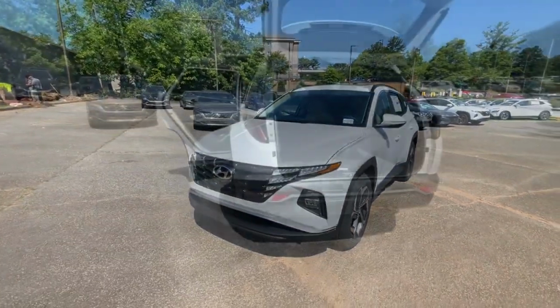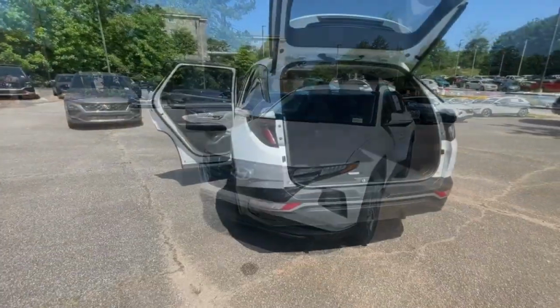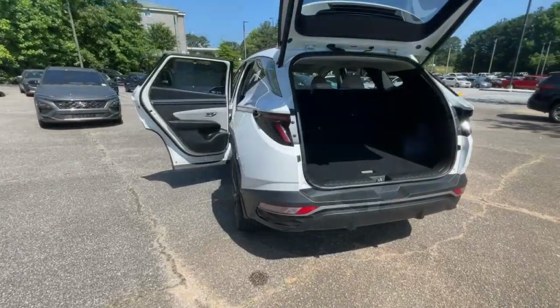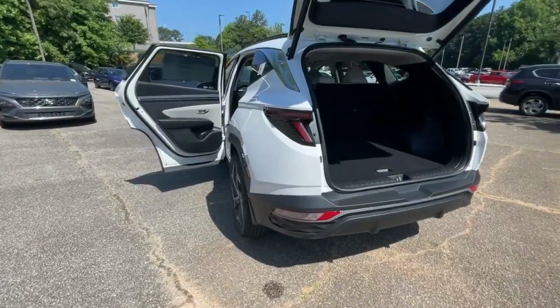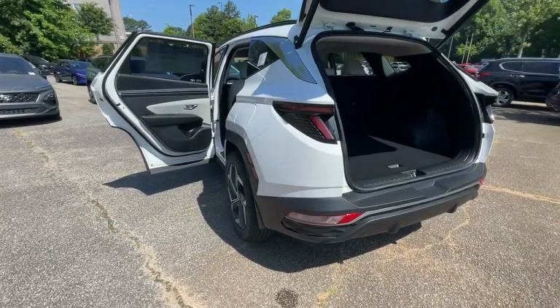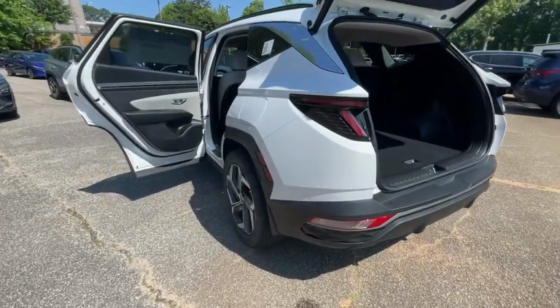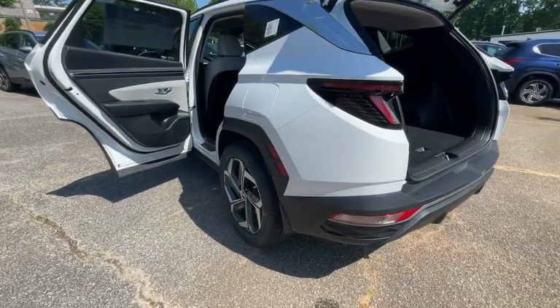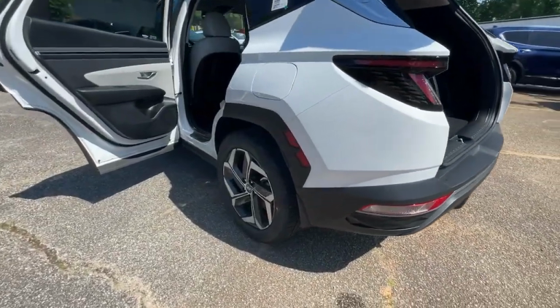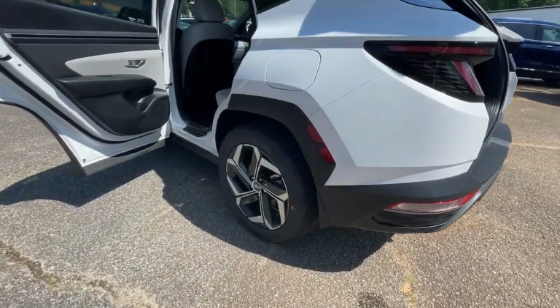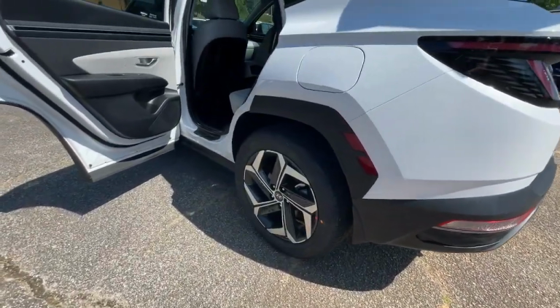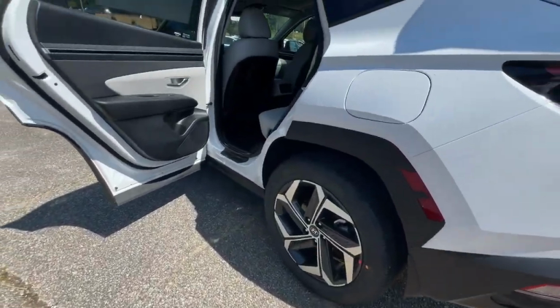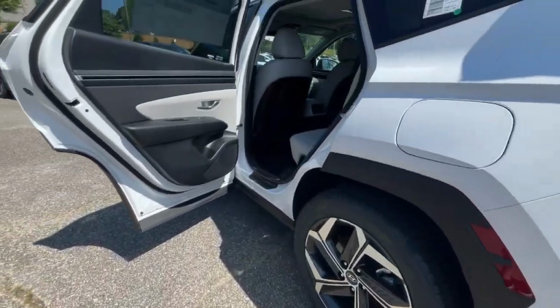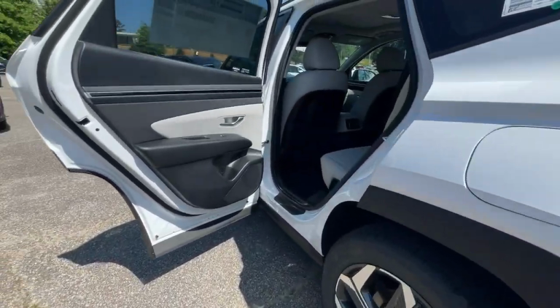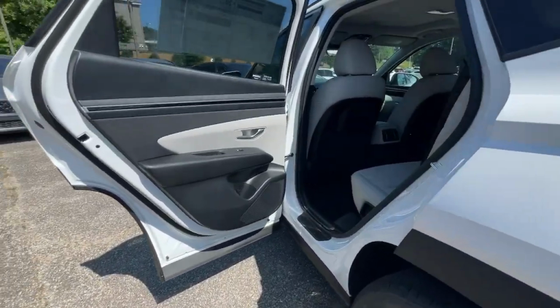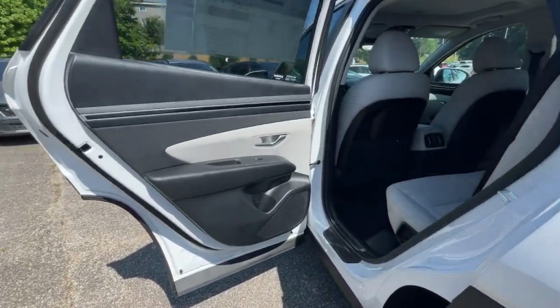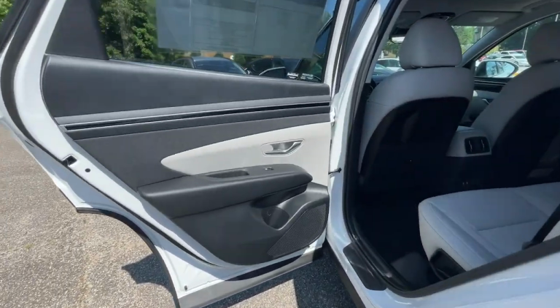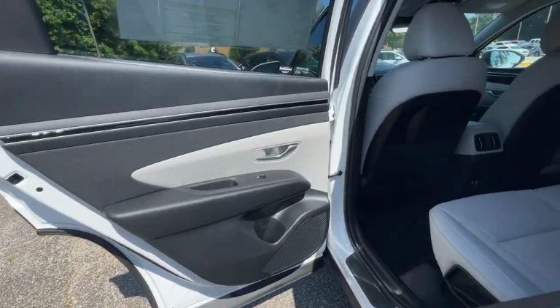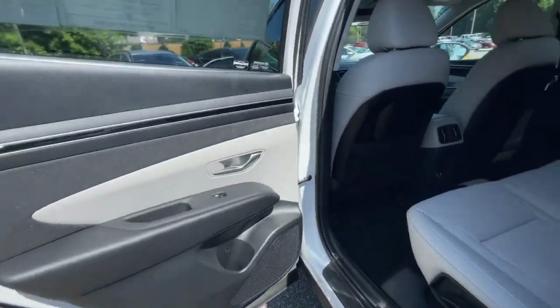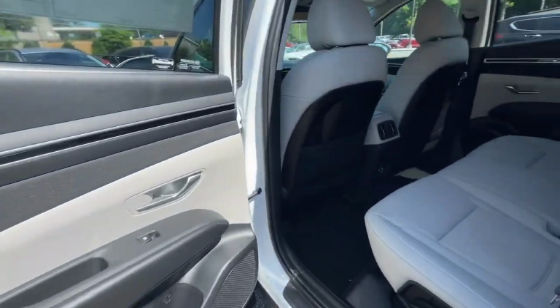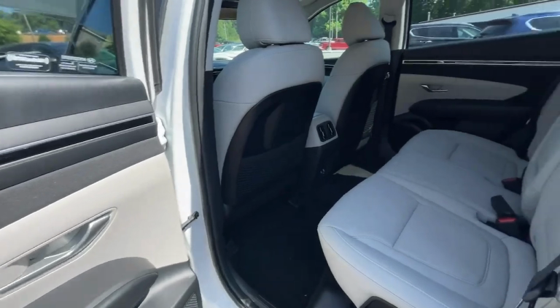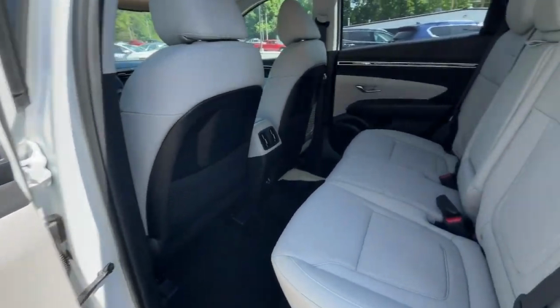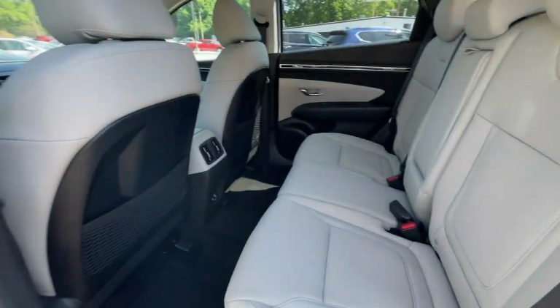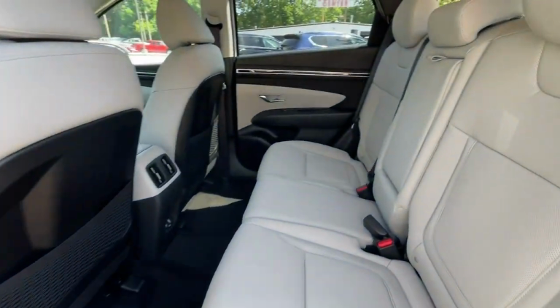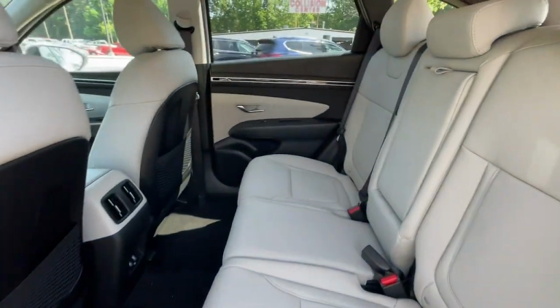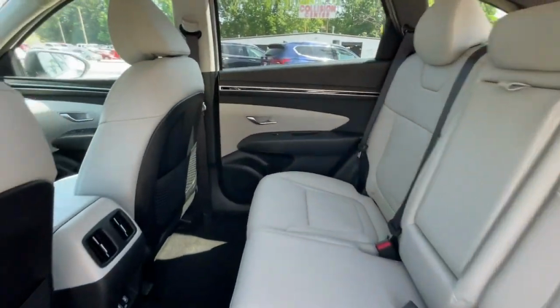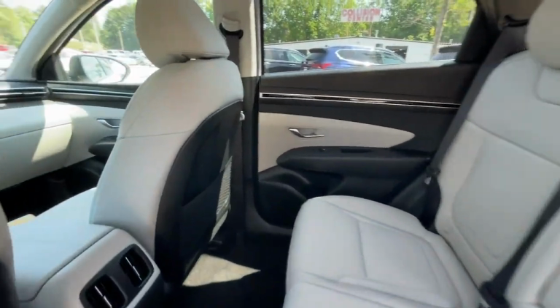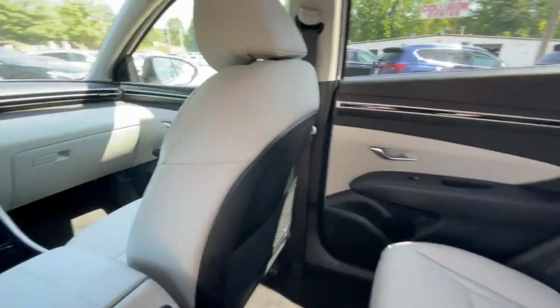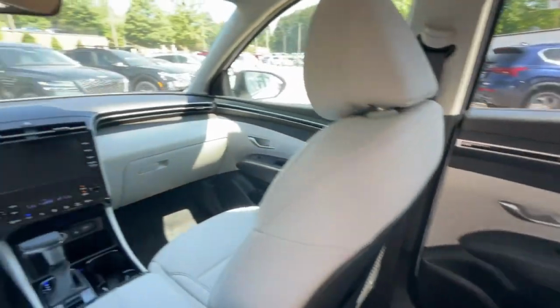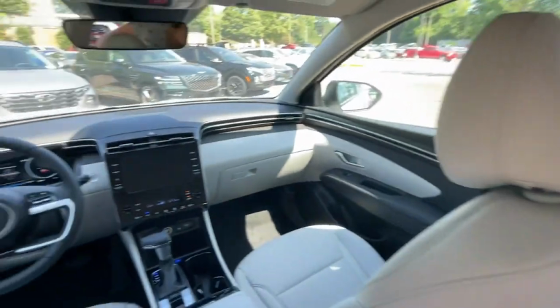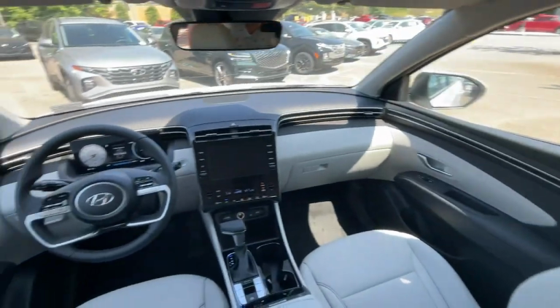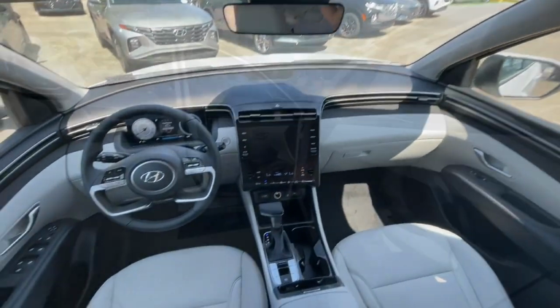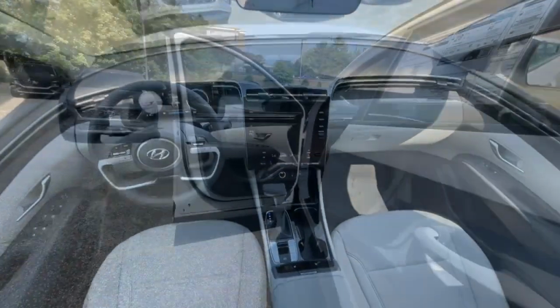The following are some of this vehicle's highlighted options: Apple CarPlay and/or Android Auto, Keyless Entry, Sun/Moonroof, and Heated Mirrors.